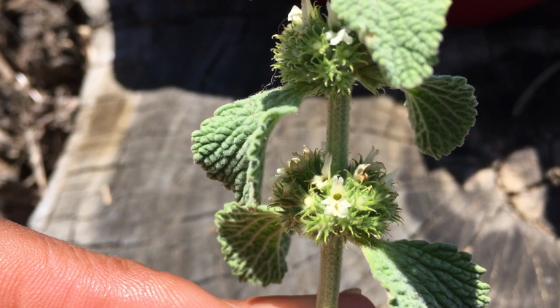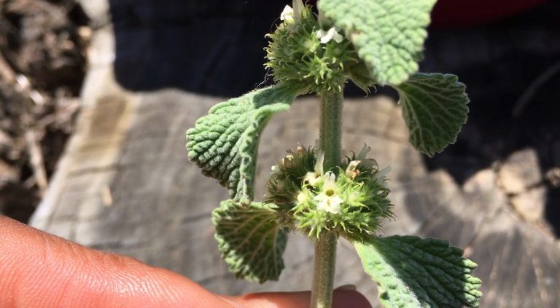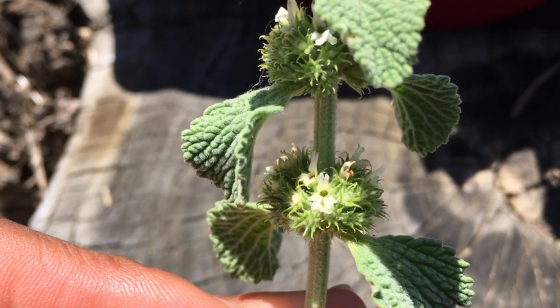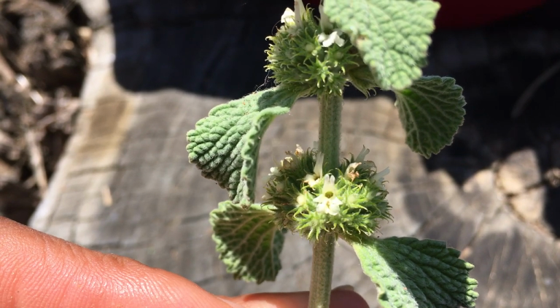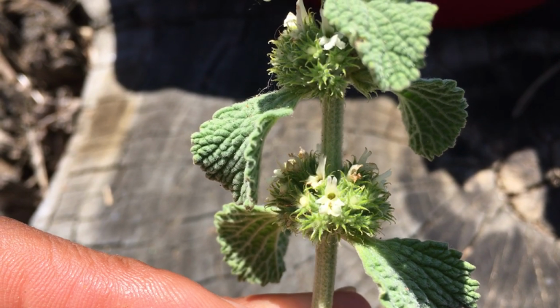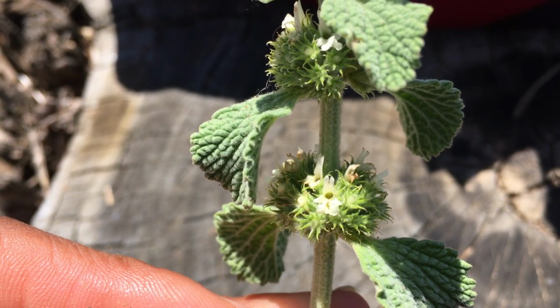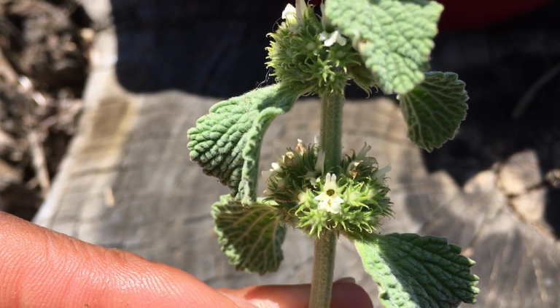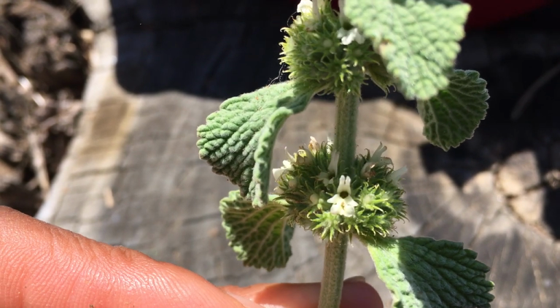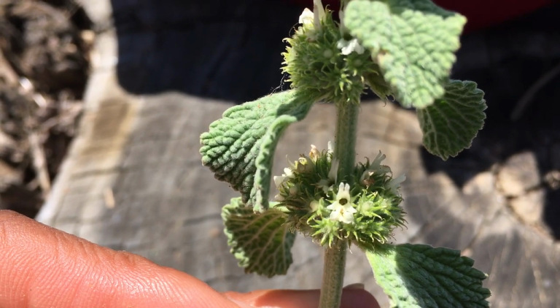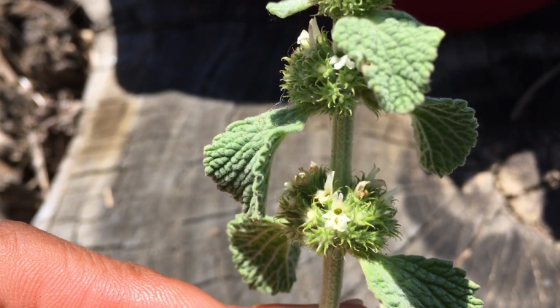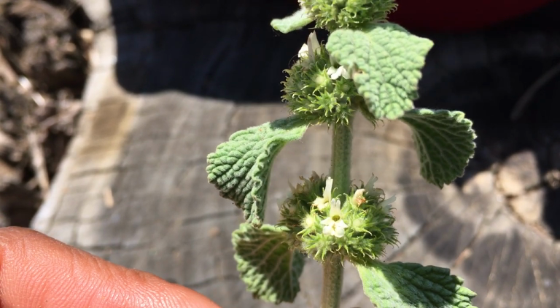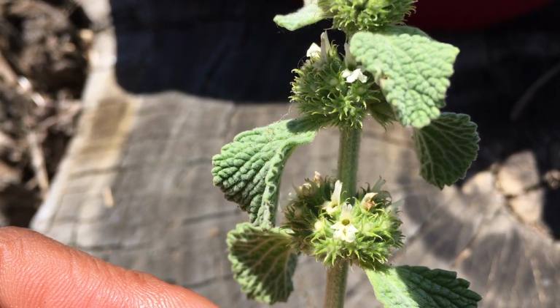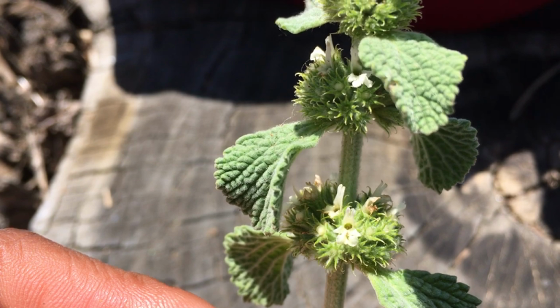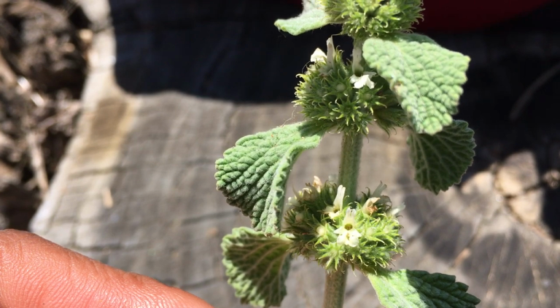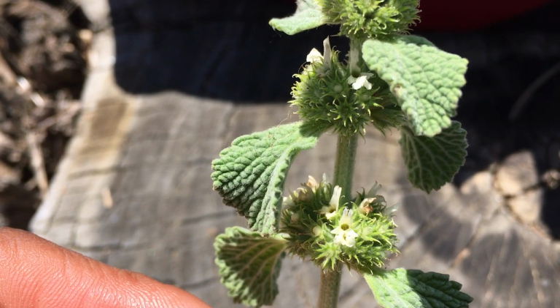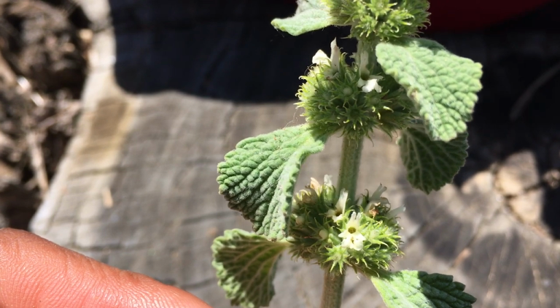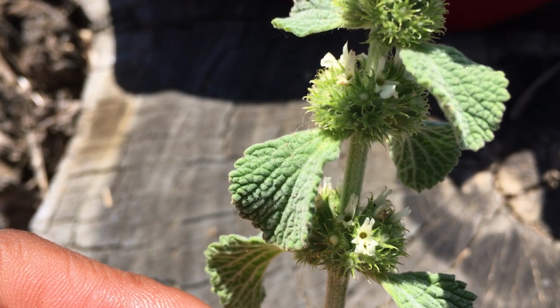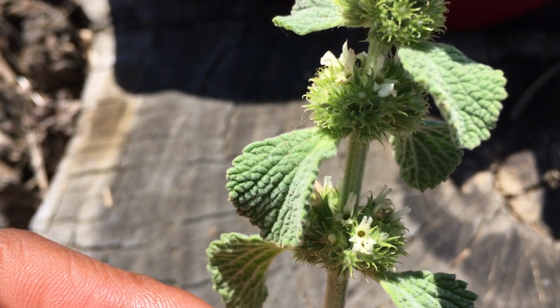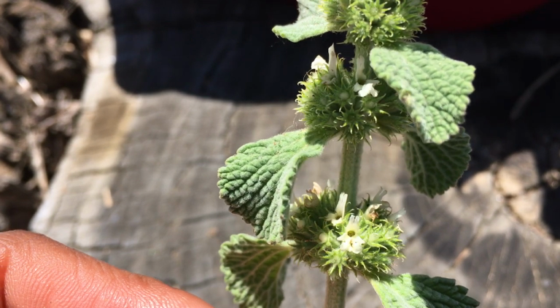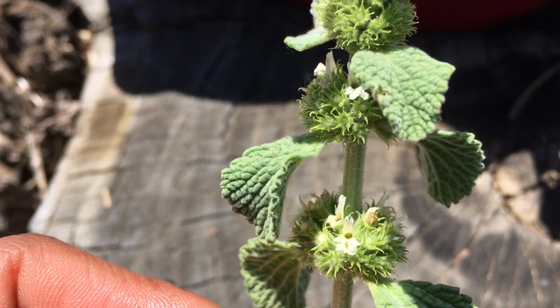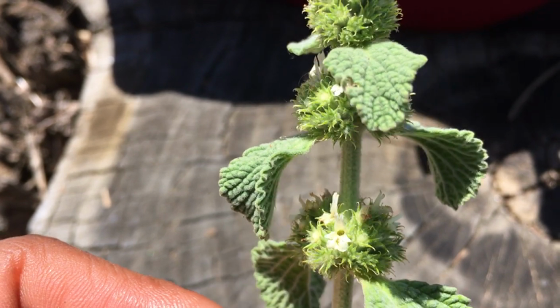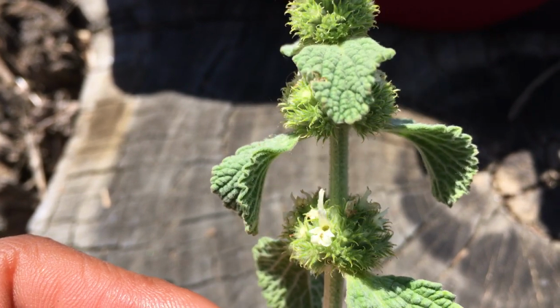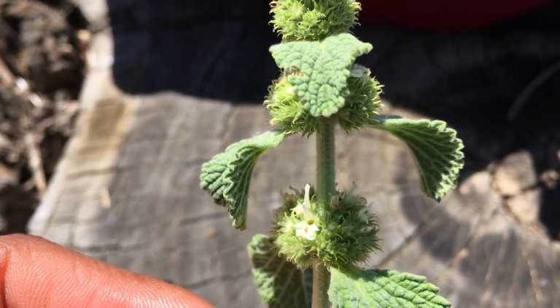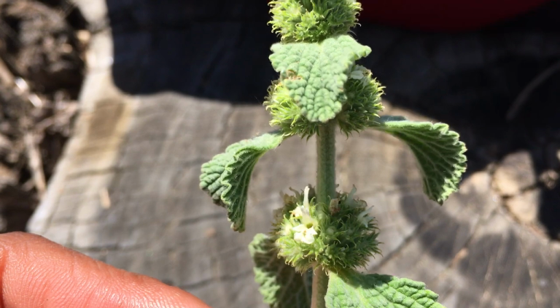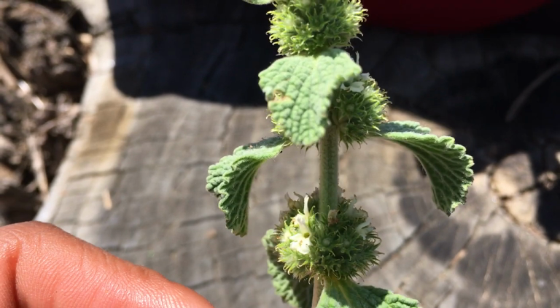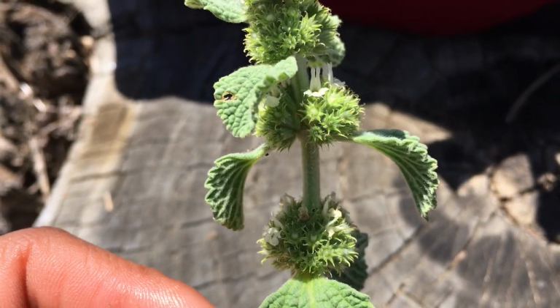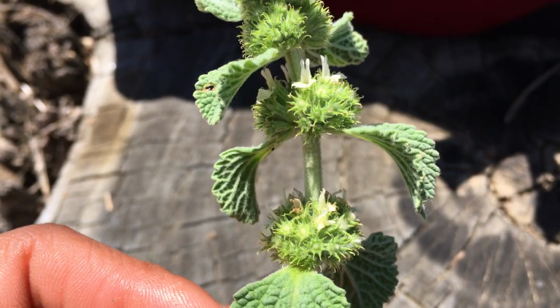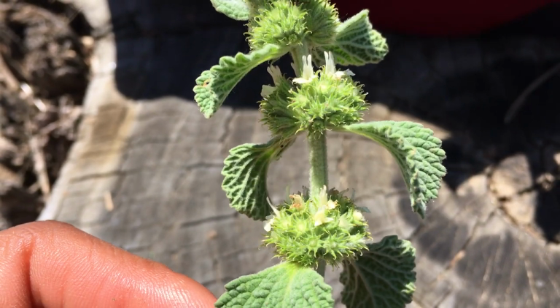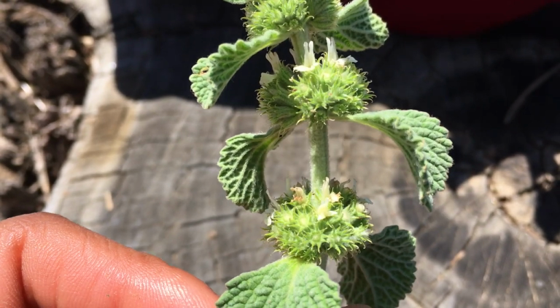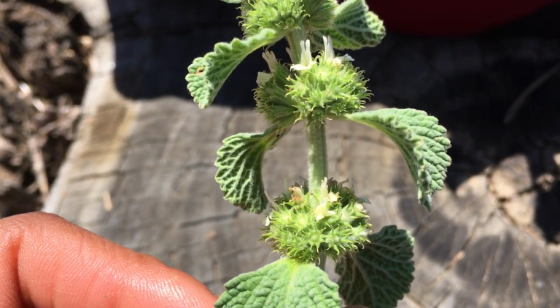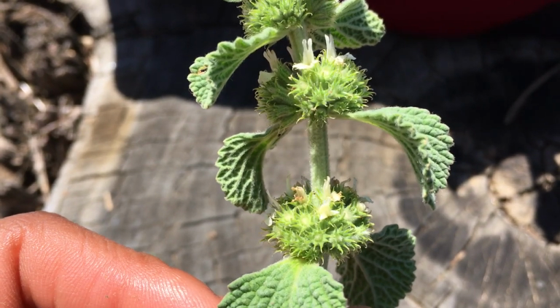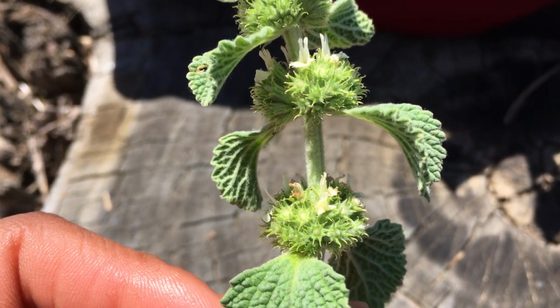This is a close-up of the flower for Marrubium vulgare, just so you can see that it is a bunch of flowers involved to make this whorled pattern.